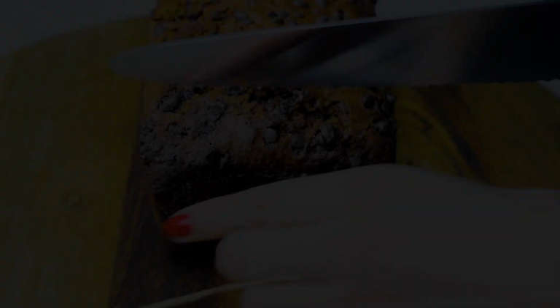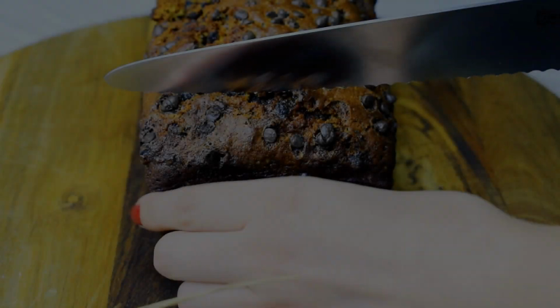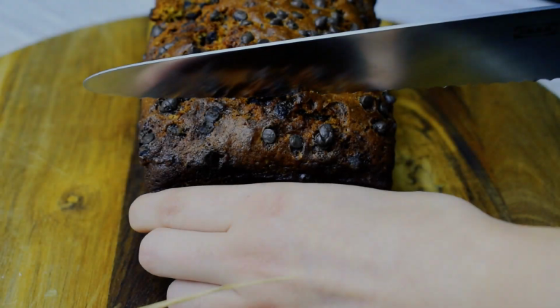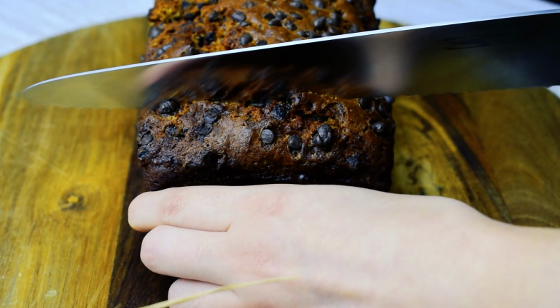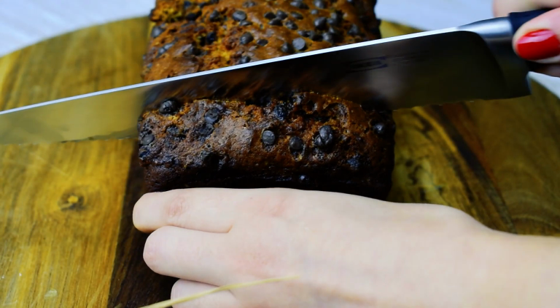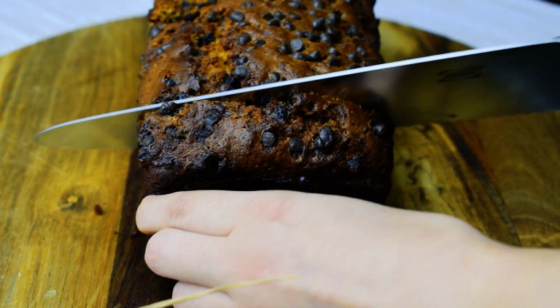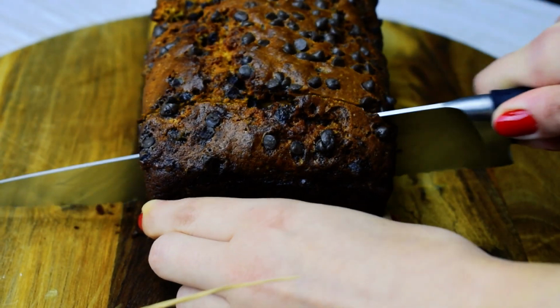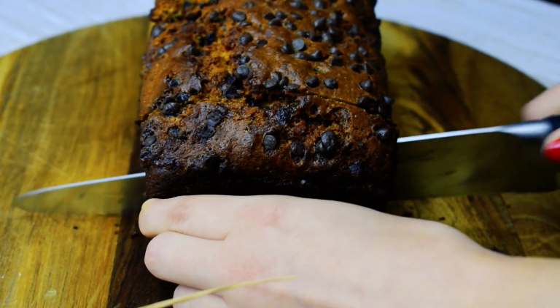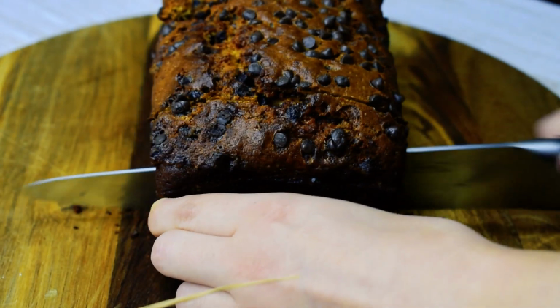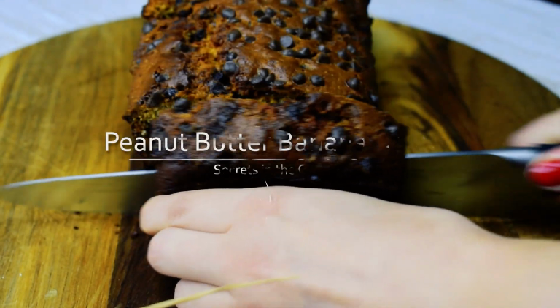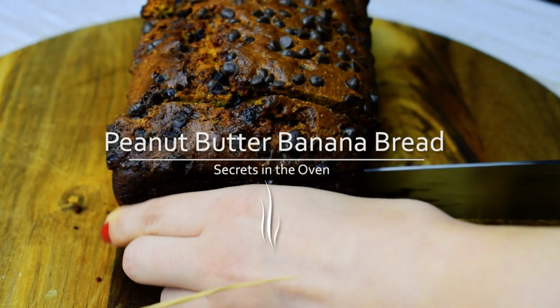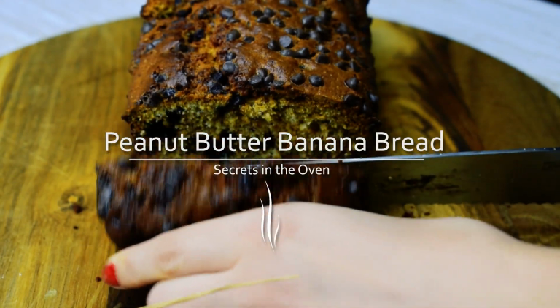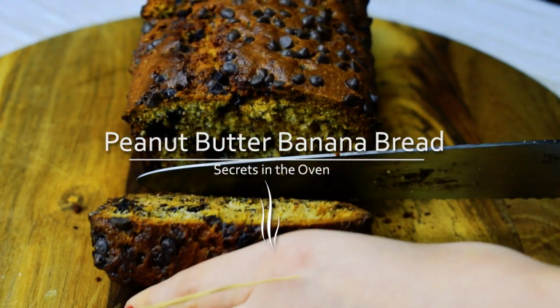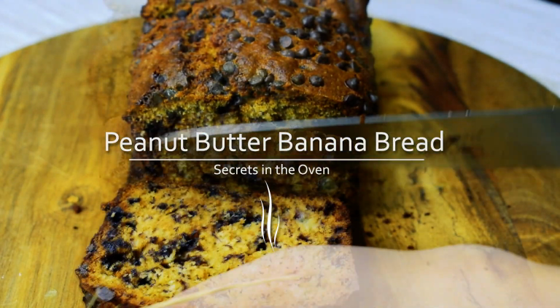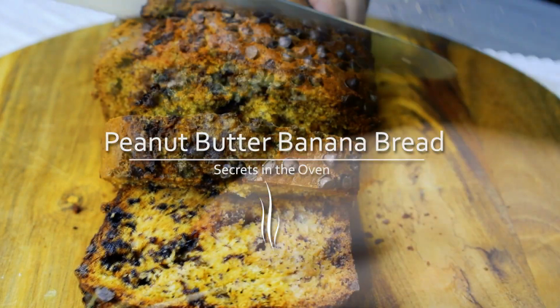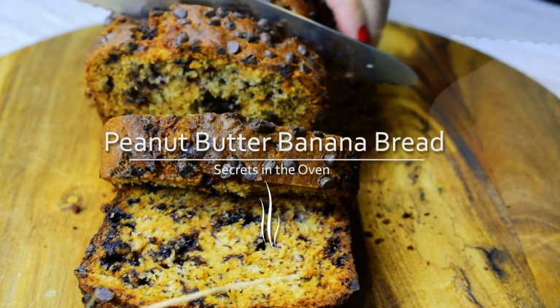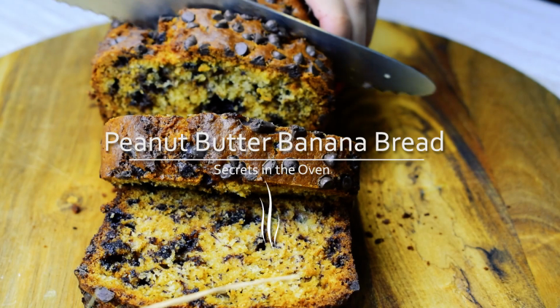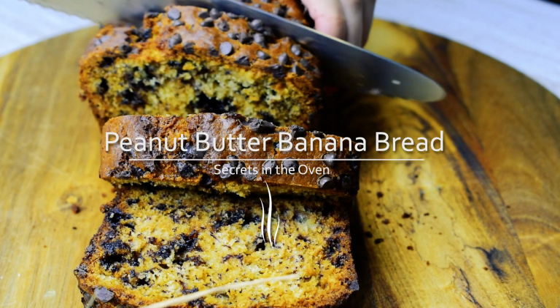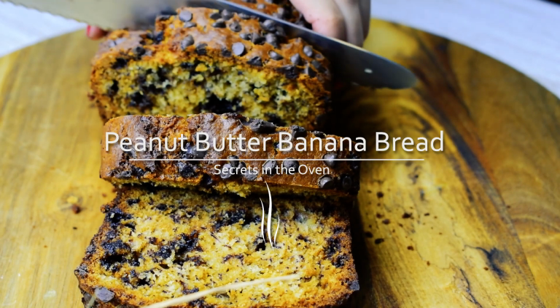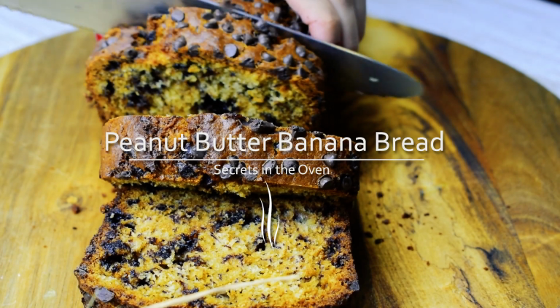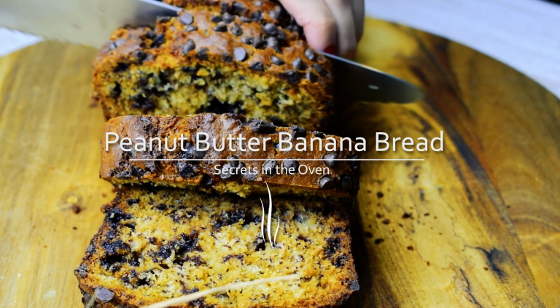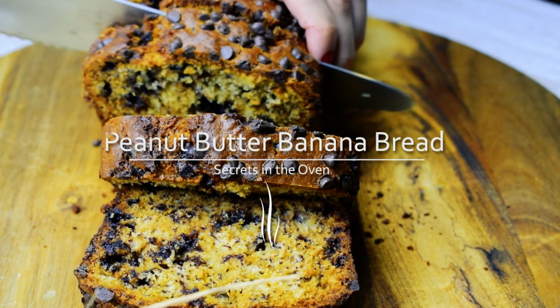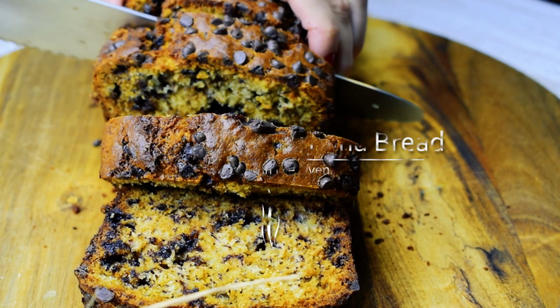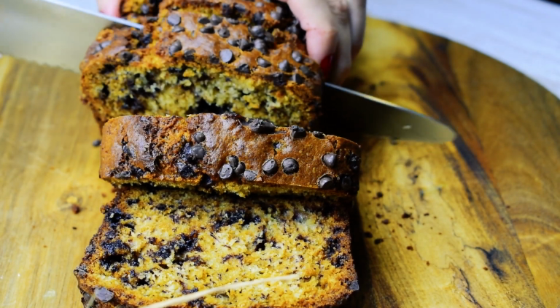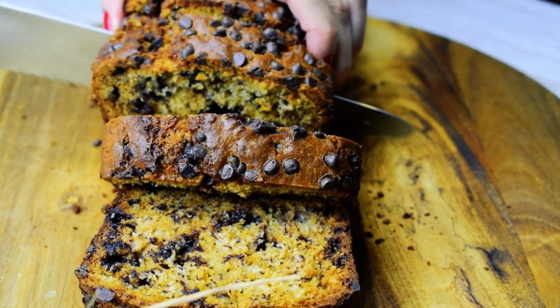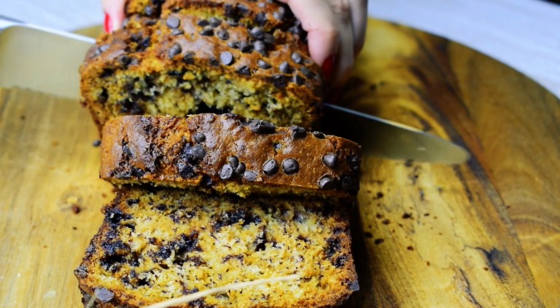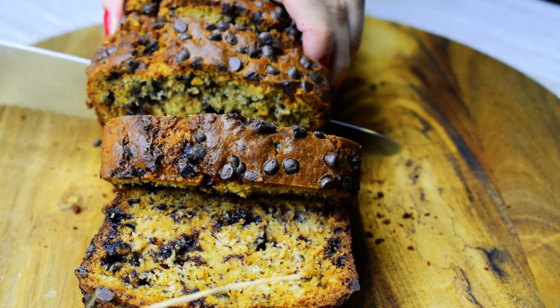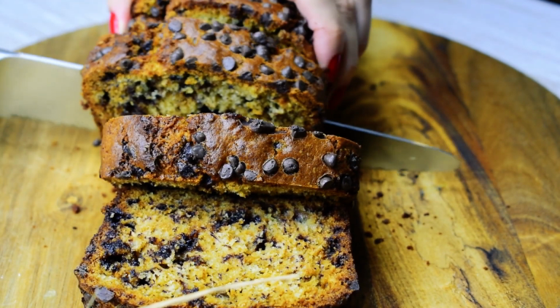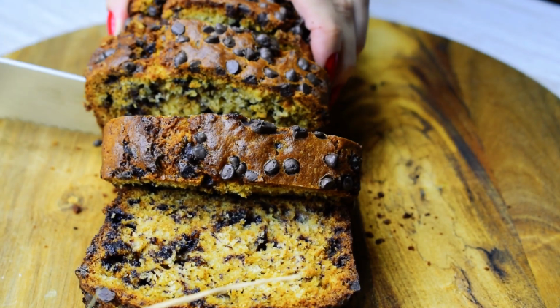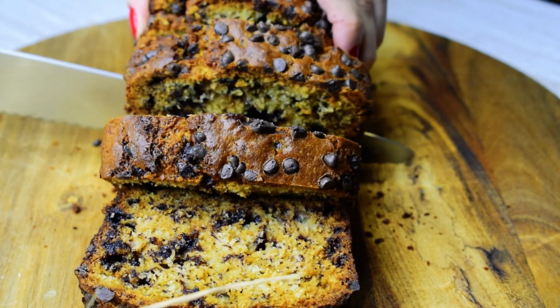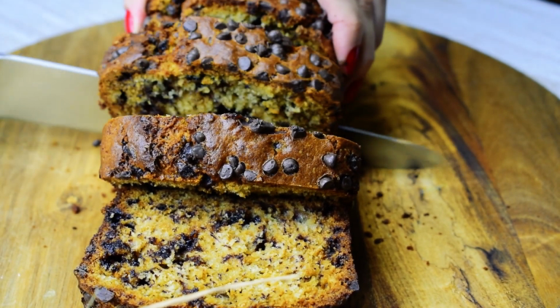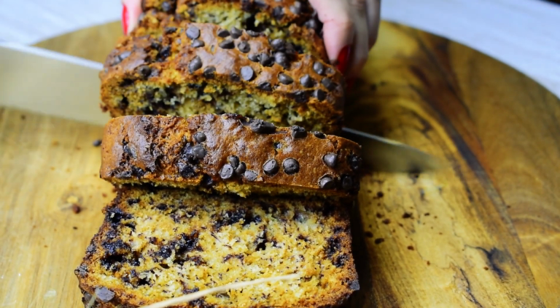Hello food lovers, I'm Adnana and today I will share with you the peanut butter chocolate banana bread recipe. It's simply the best, believe me.